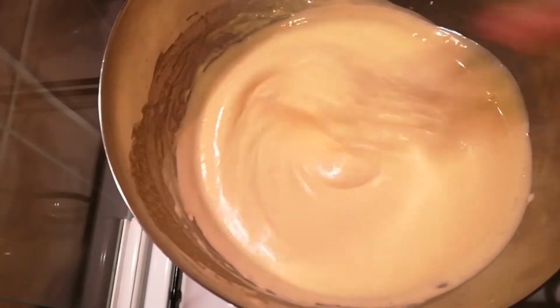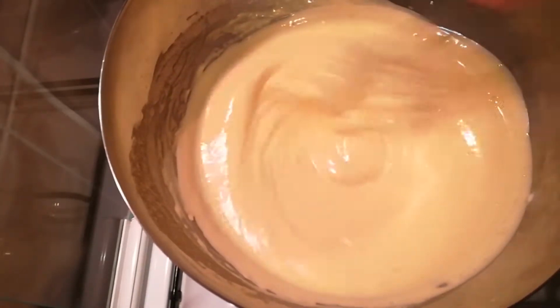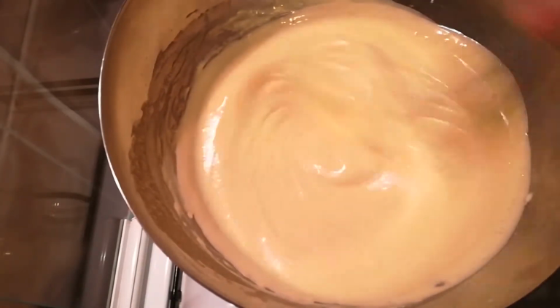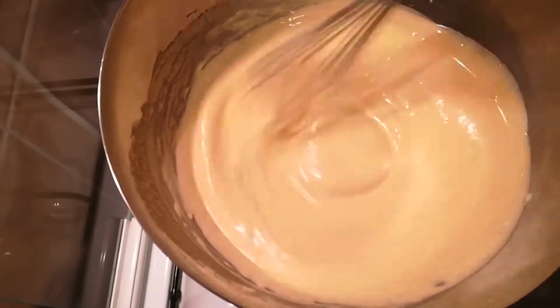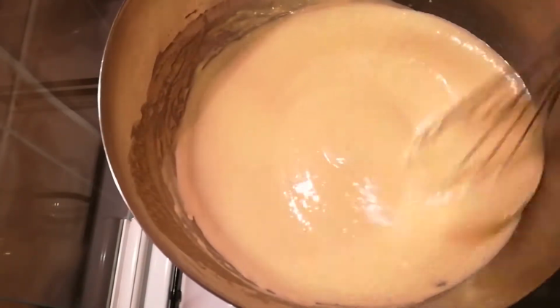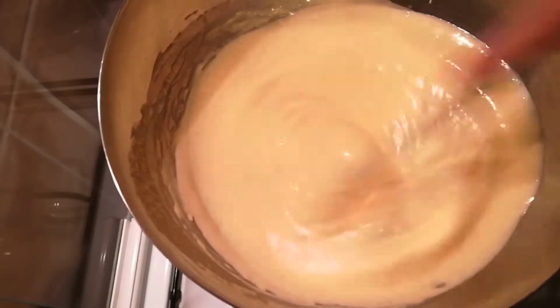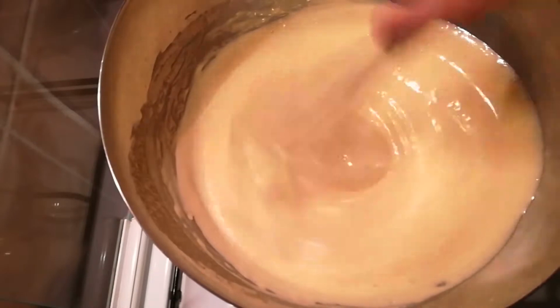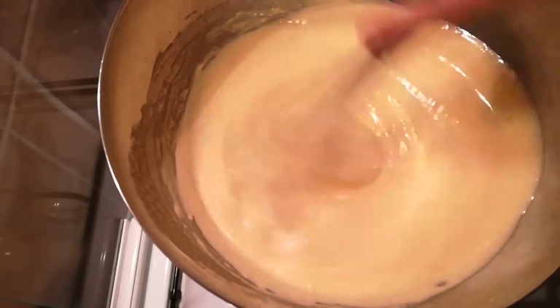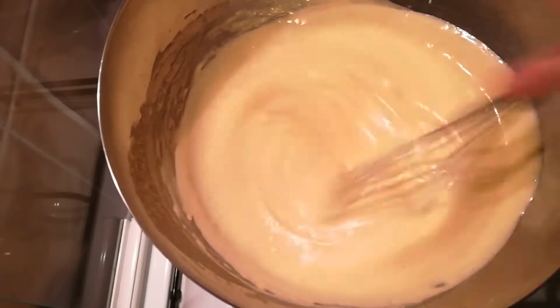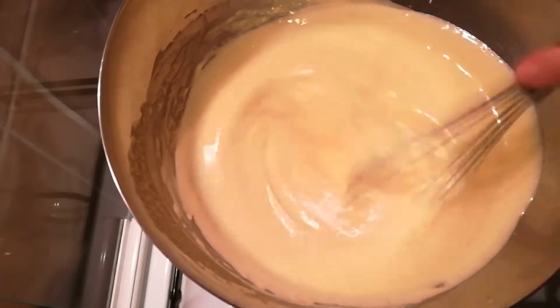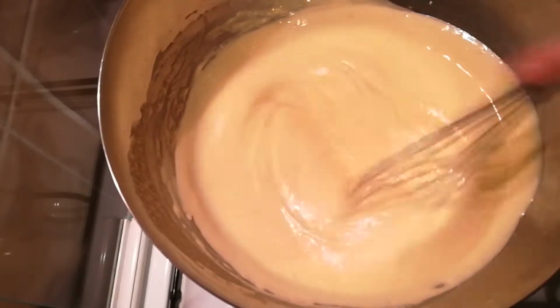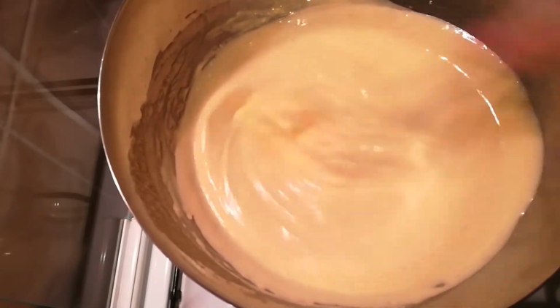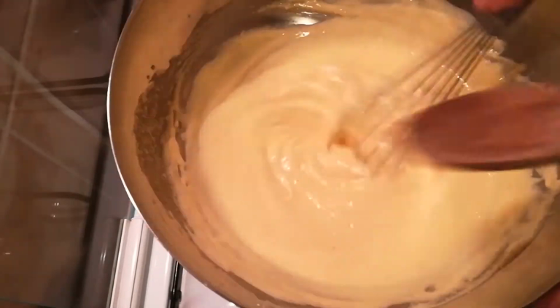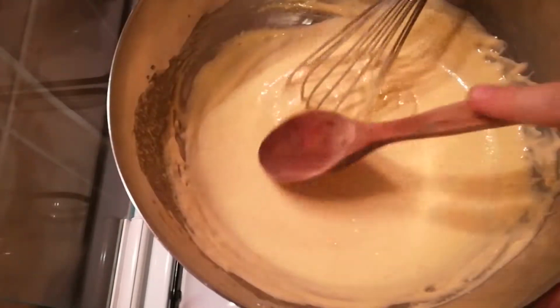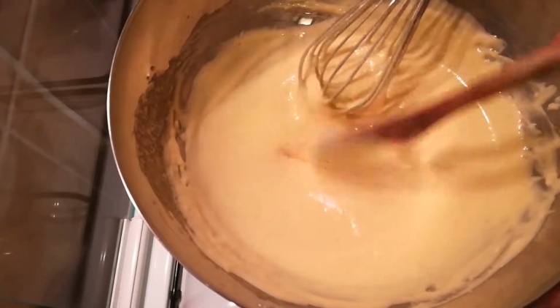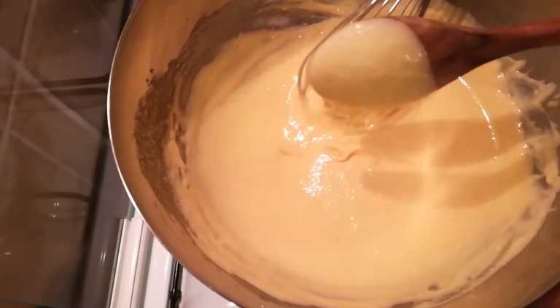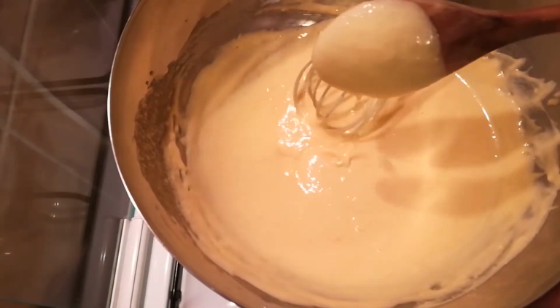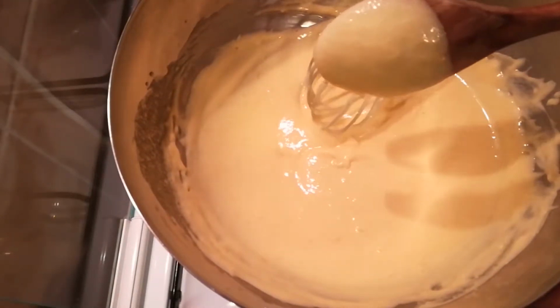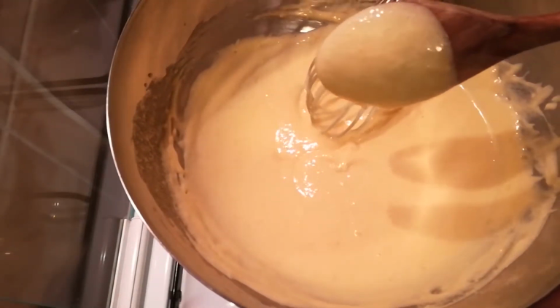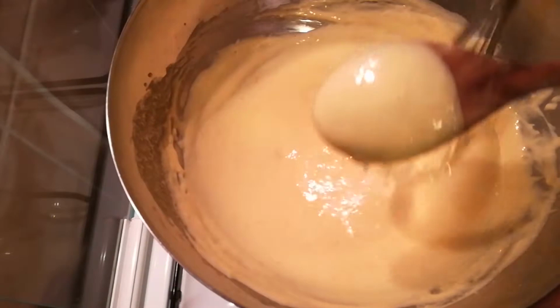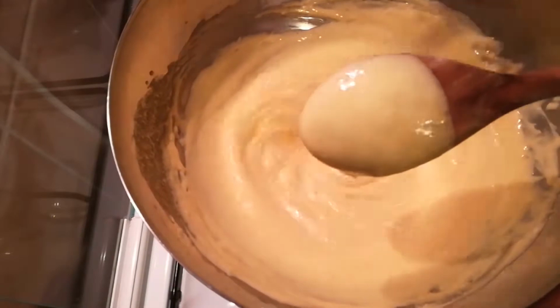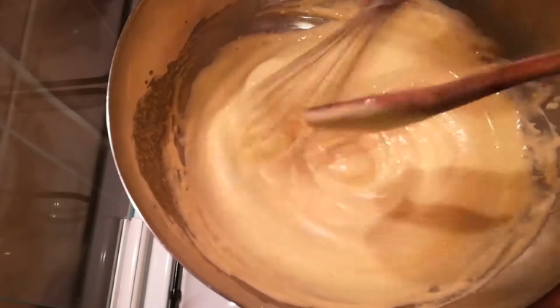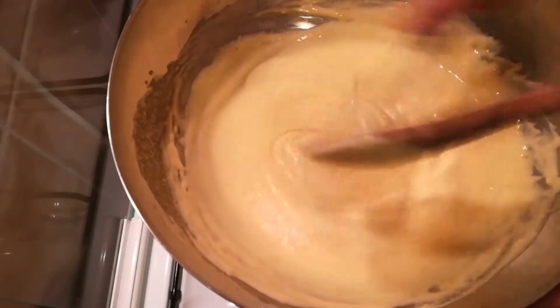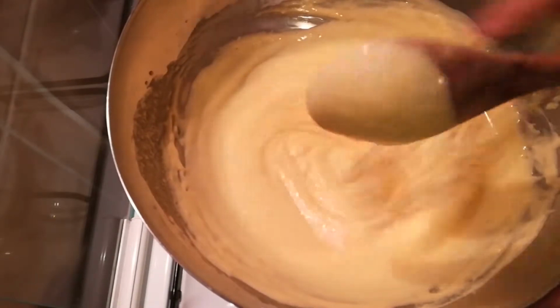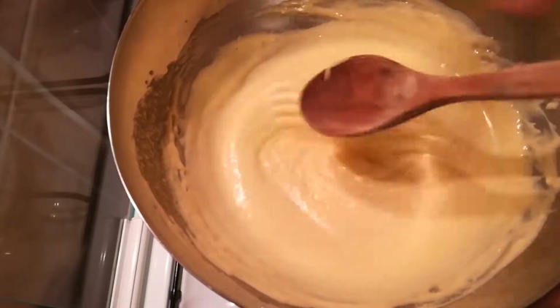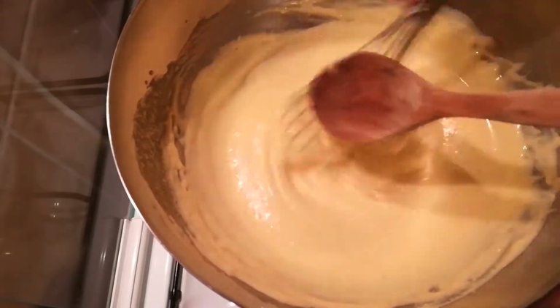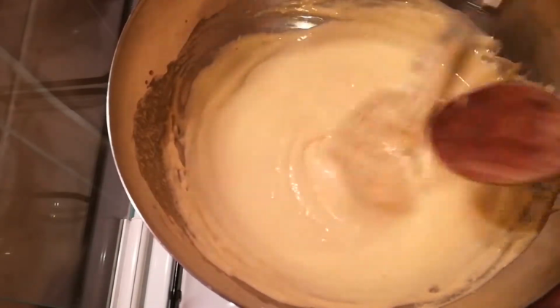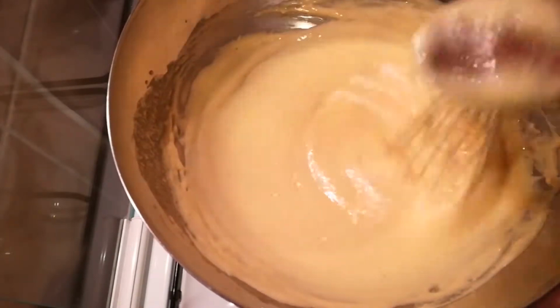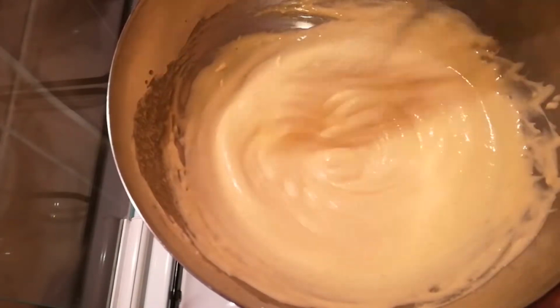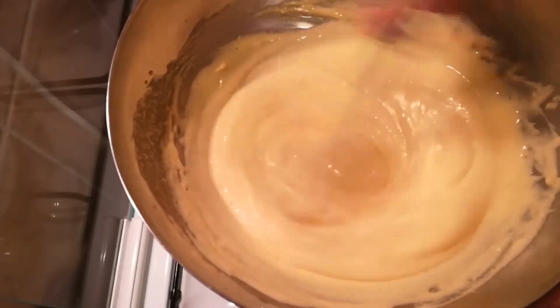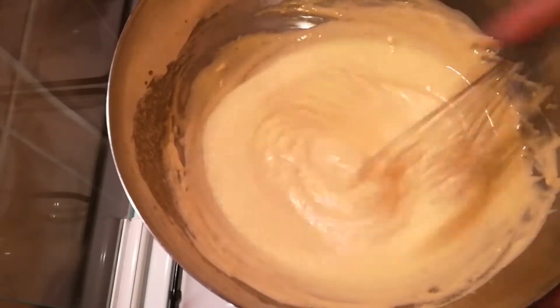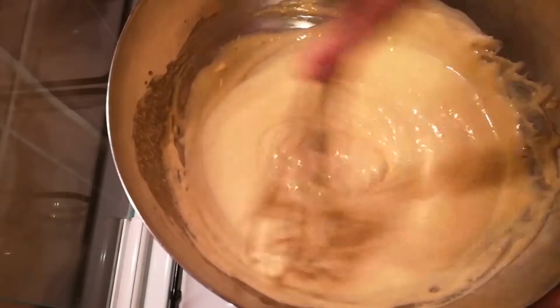Stir until this starts to thicken. When you dip in a wooden spoon and the back stays coated, I can congratulate you — you are done whisking on the double boiler.